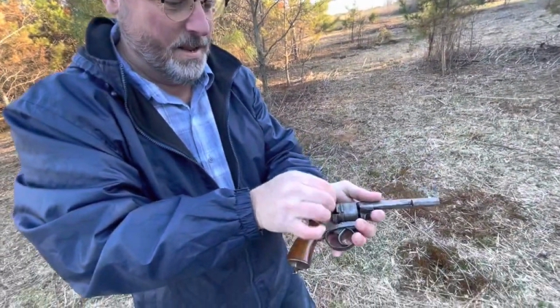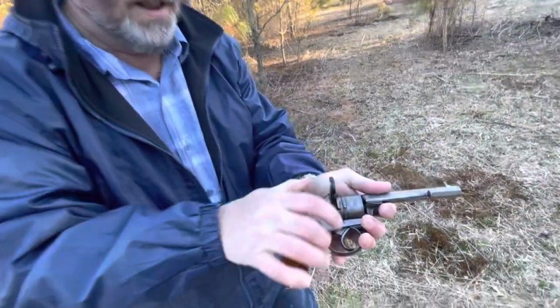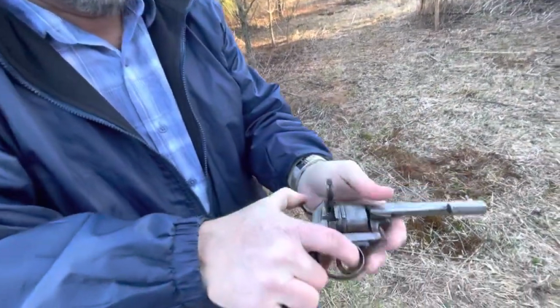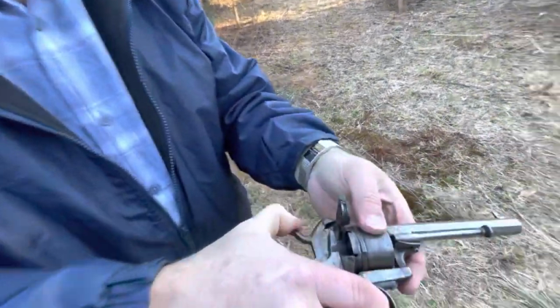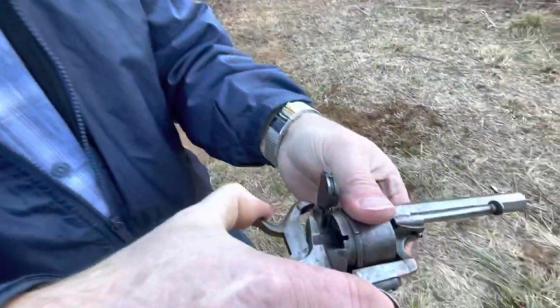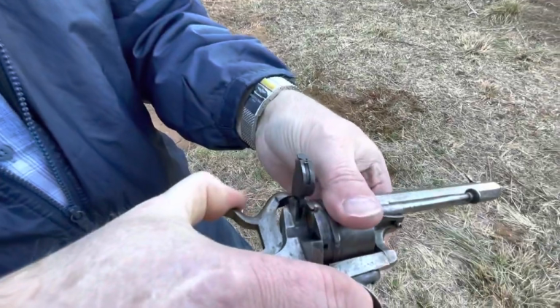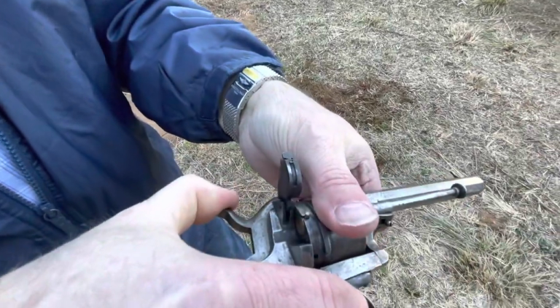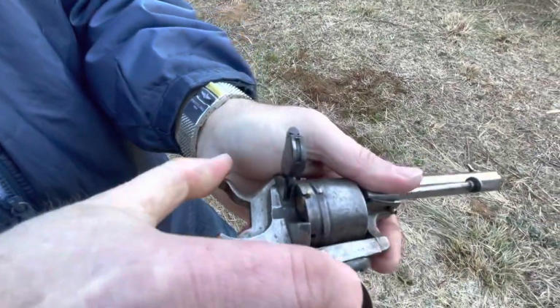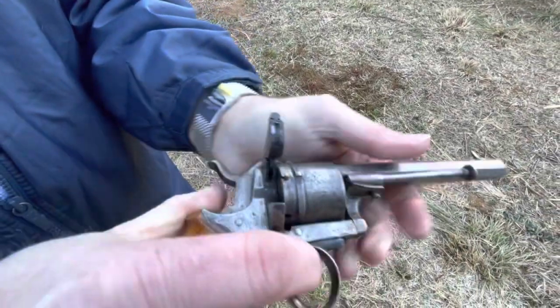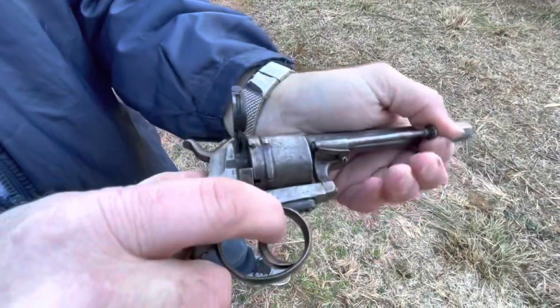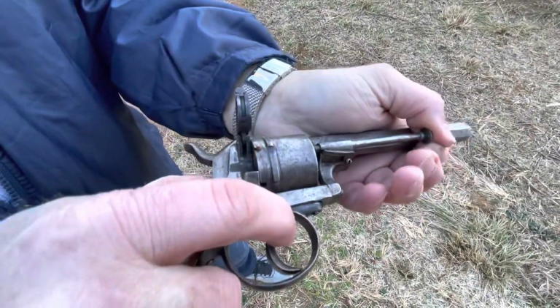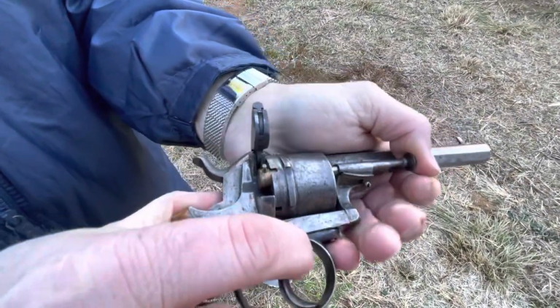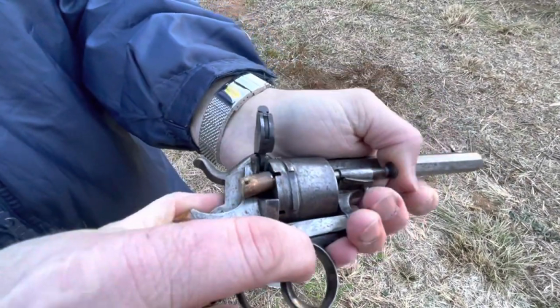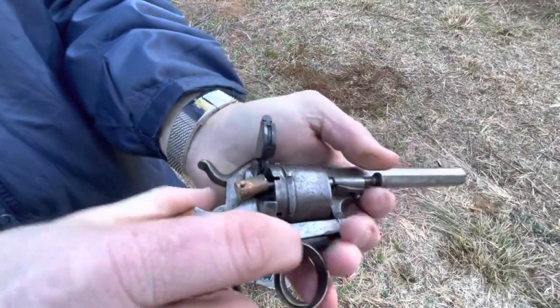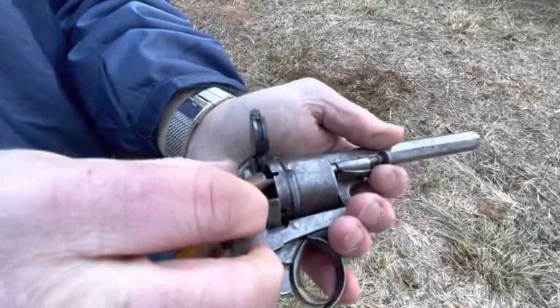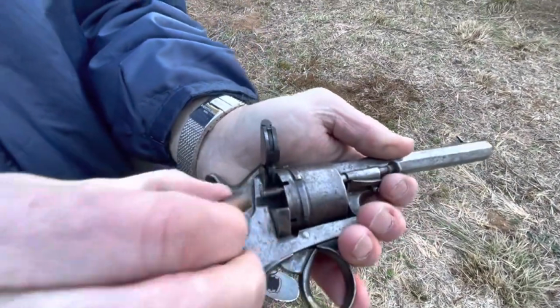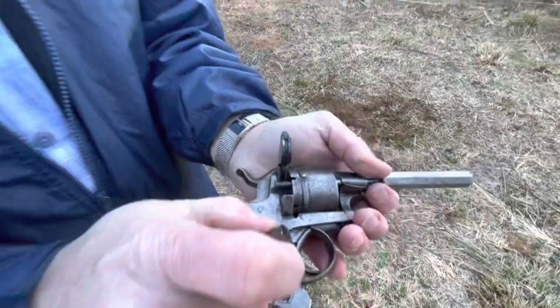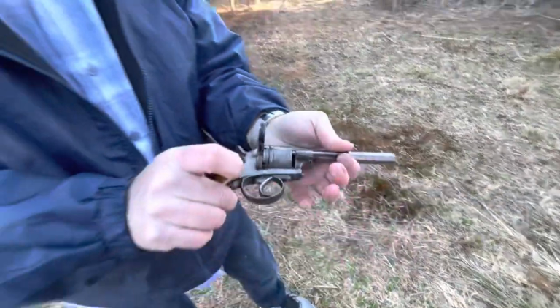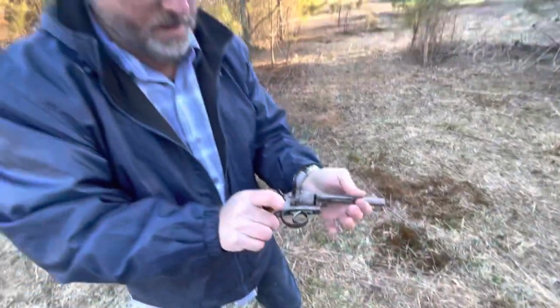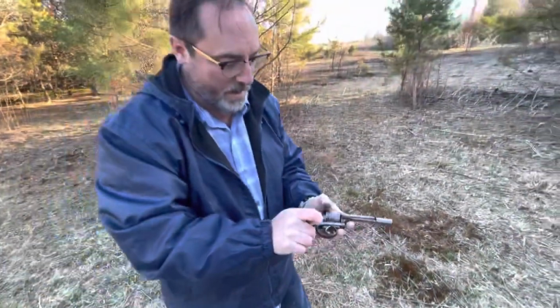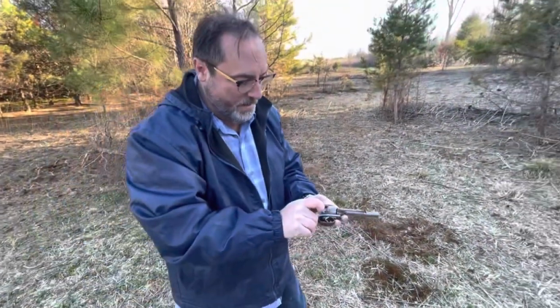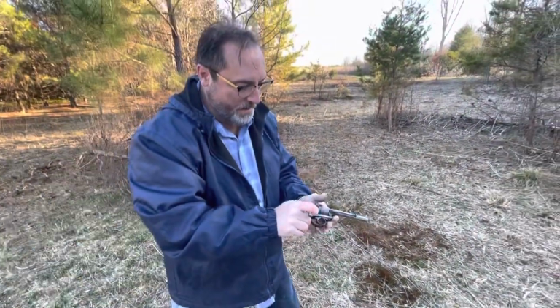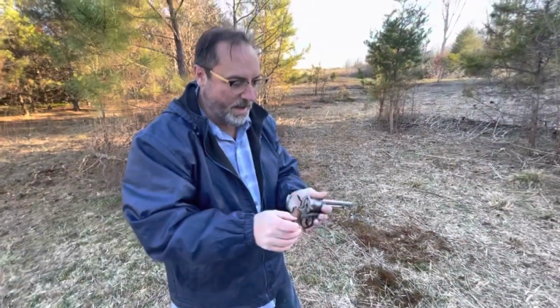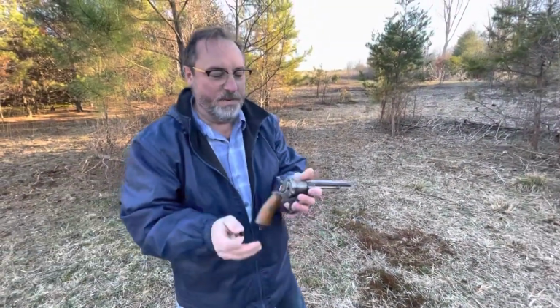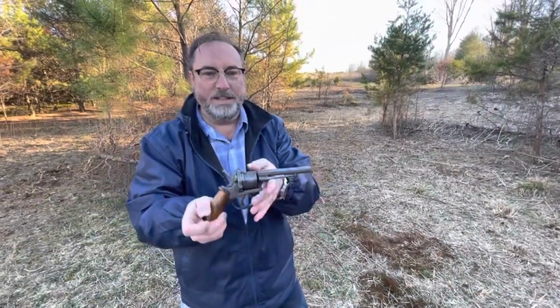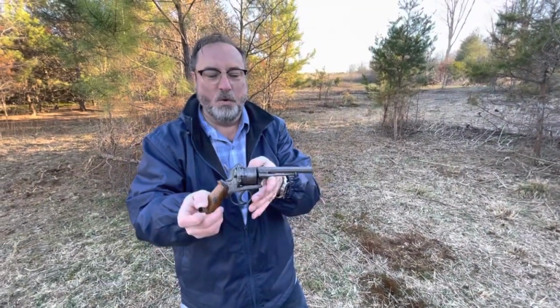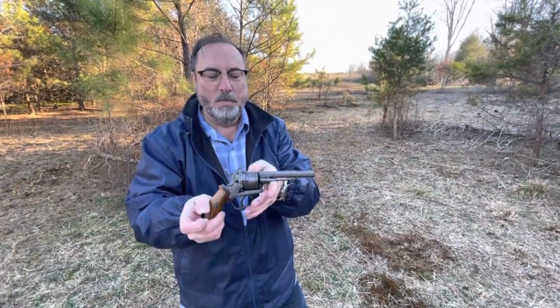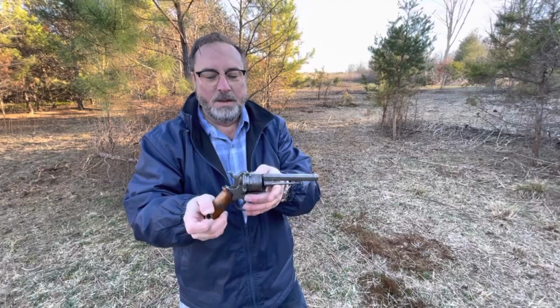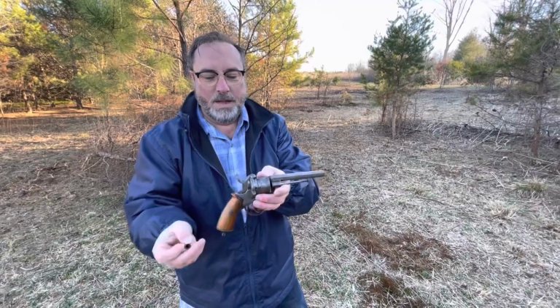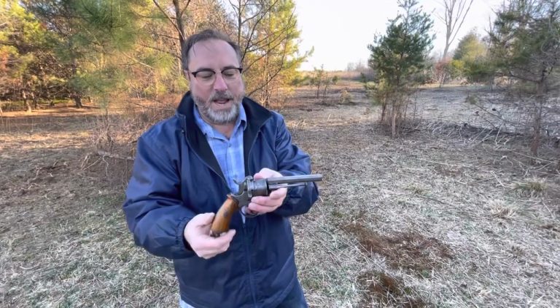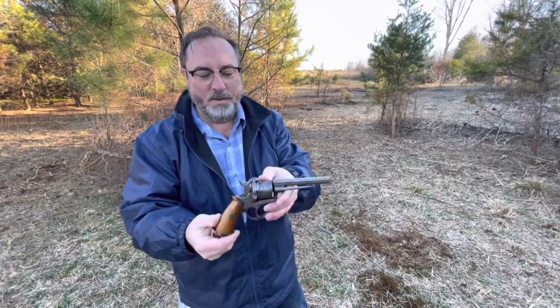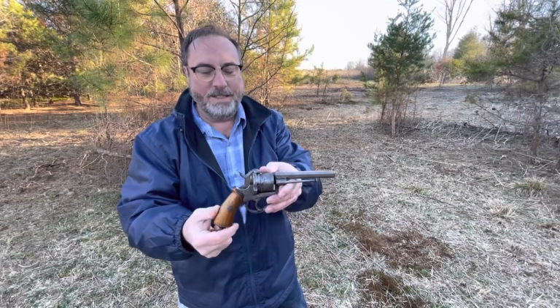At least the wind was in my favor, and then it pushes out like a cowboy gun. Here we go. Okay, isn't that cool? I'm very happy to have shot this.